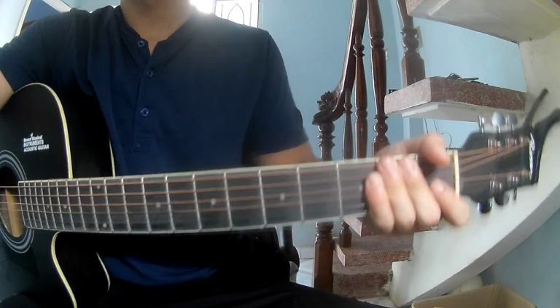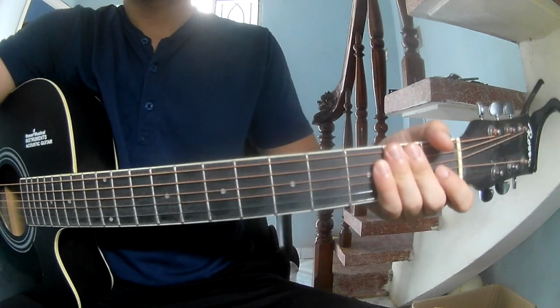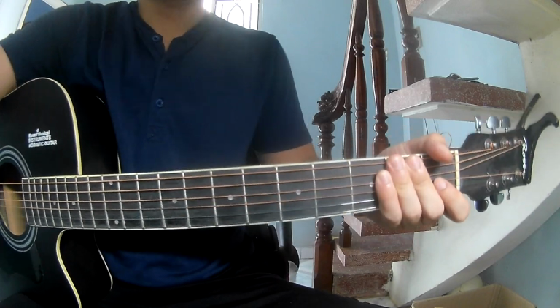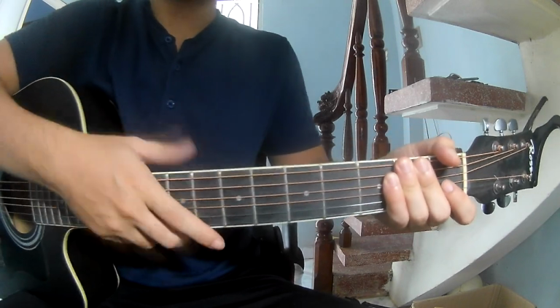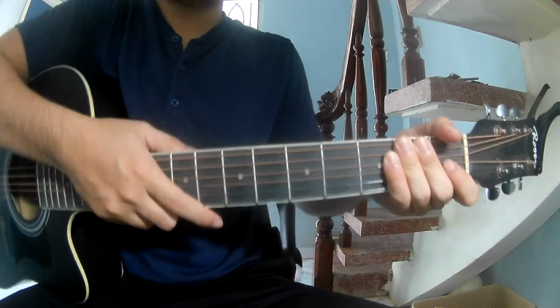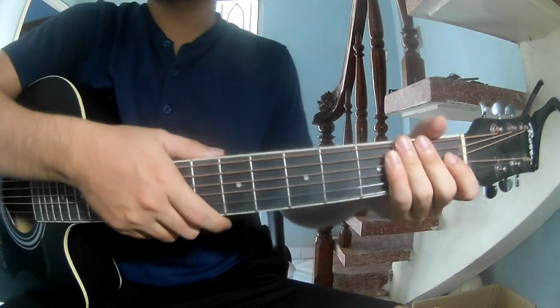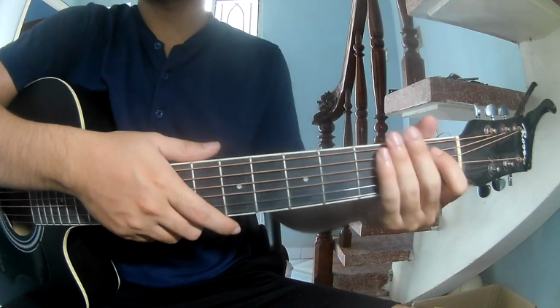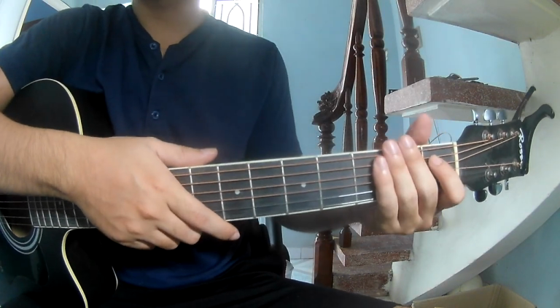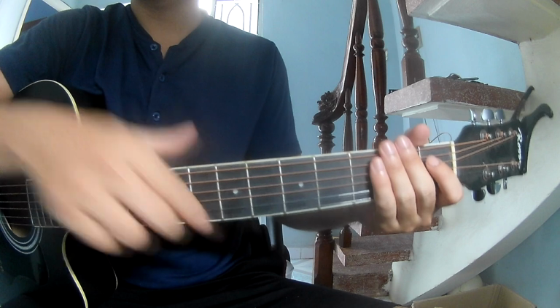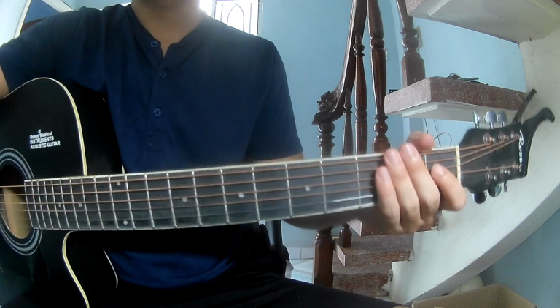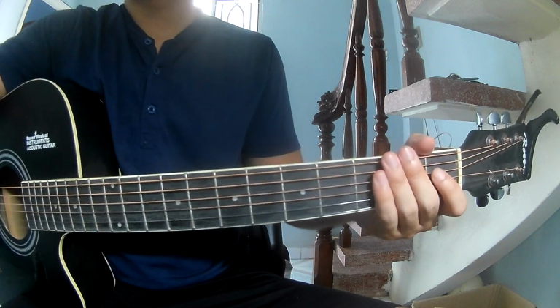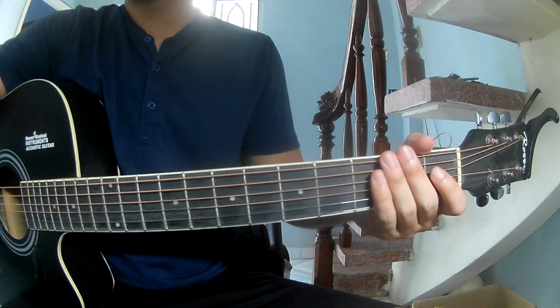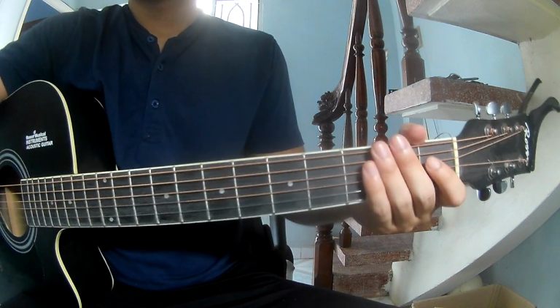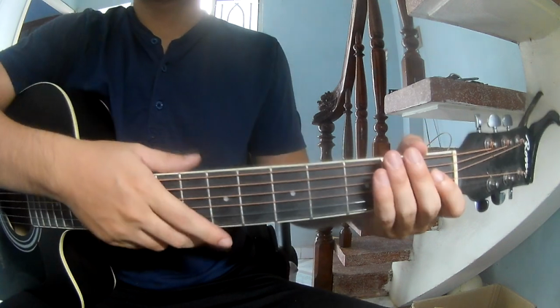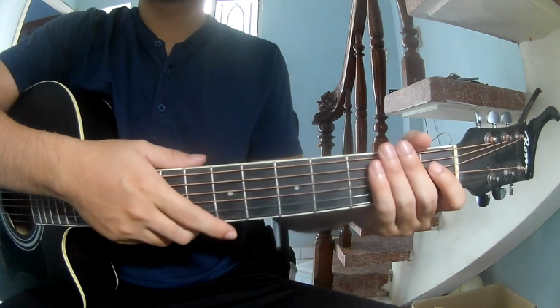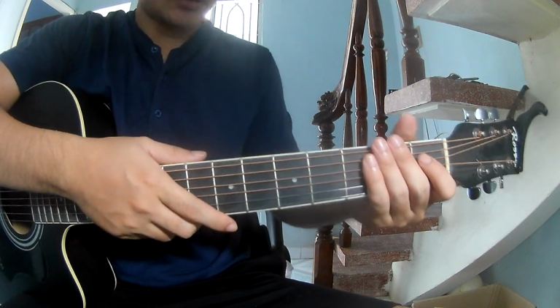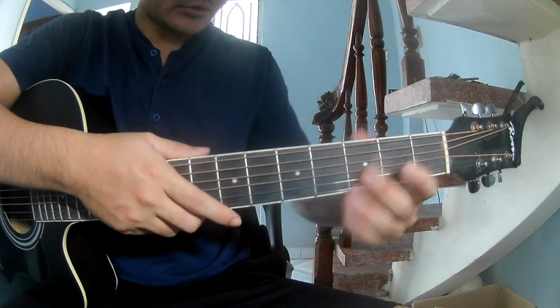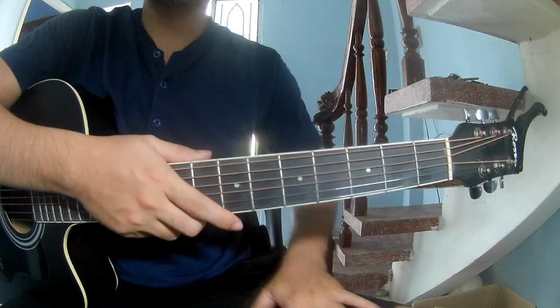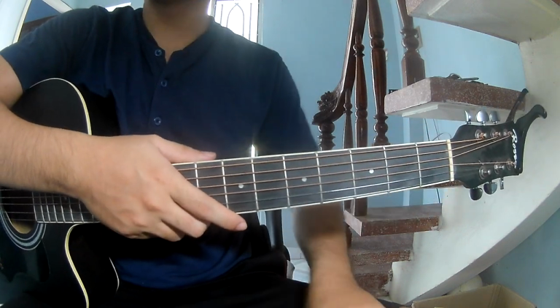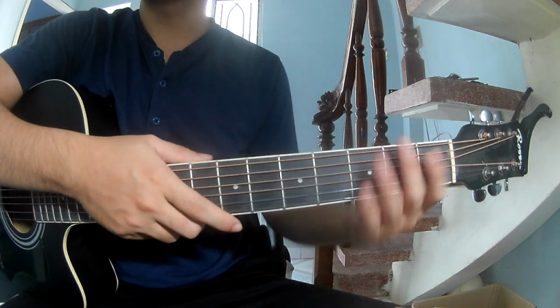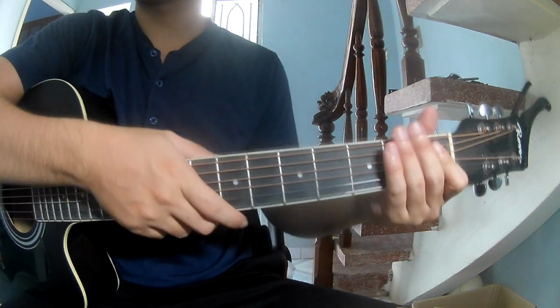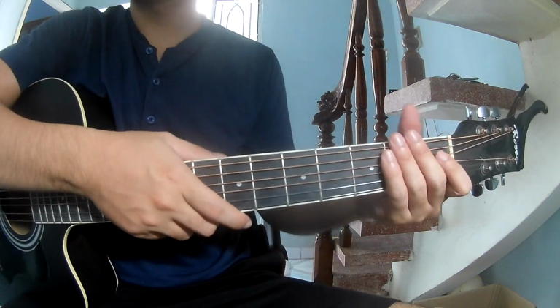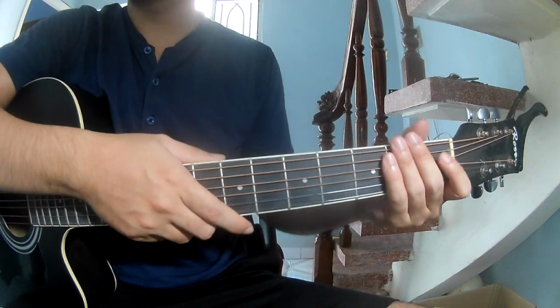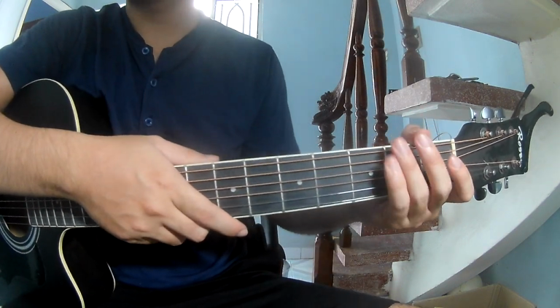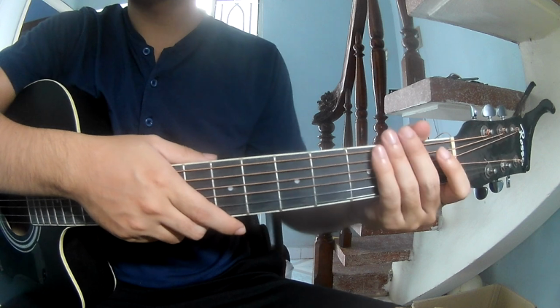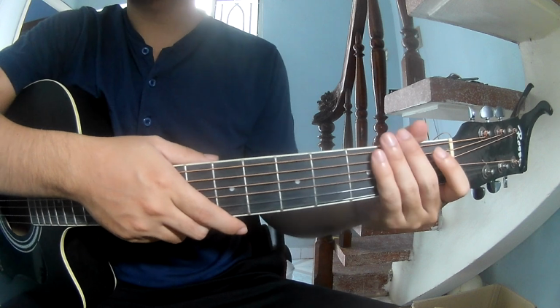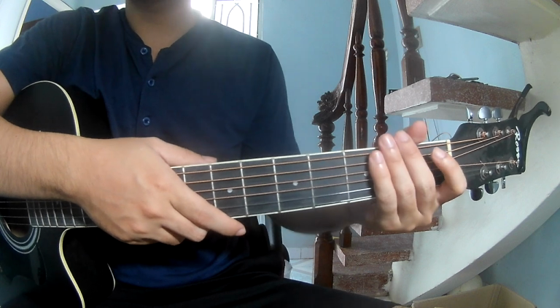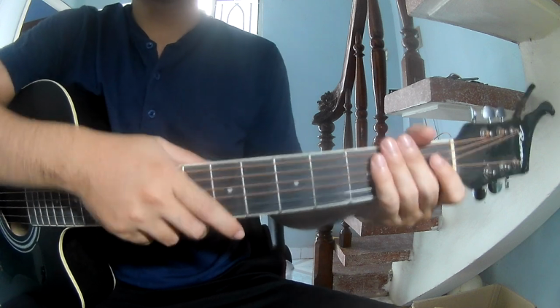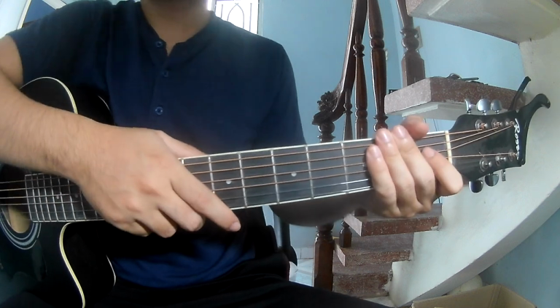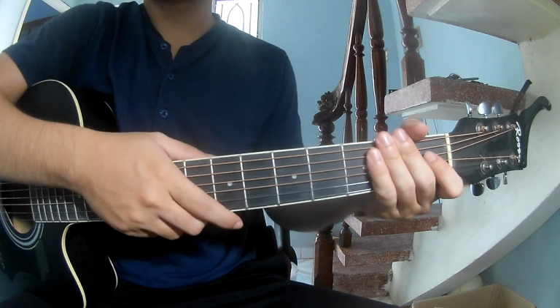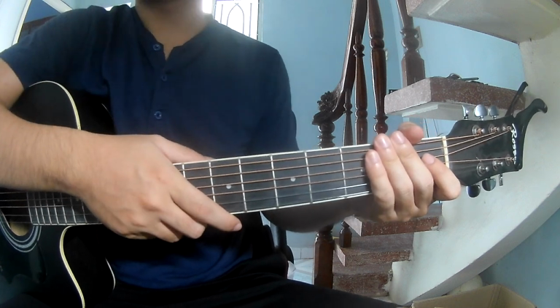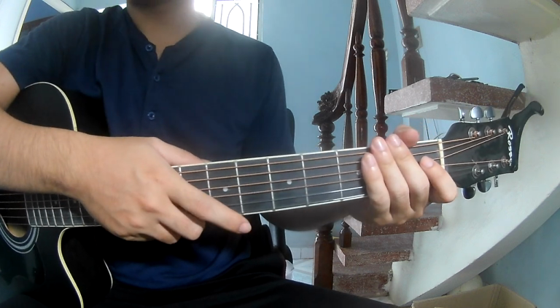Hi everyone, today we share how to play guitar — 'Master Liverpool' by D.M. Gallagher. You can find the full chord definition below.